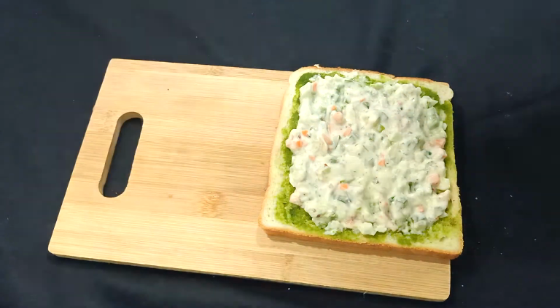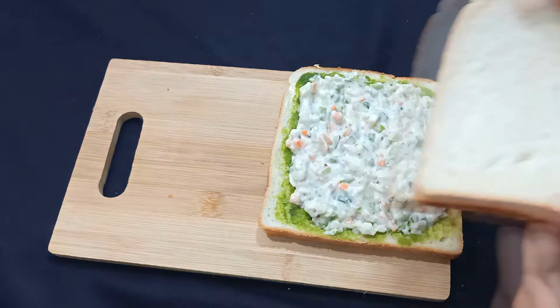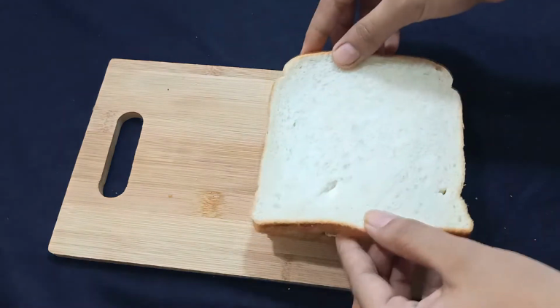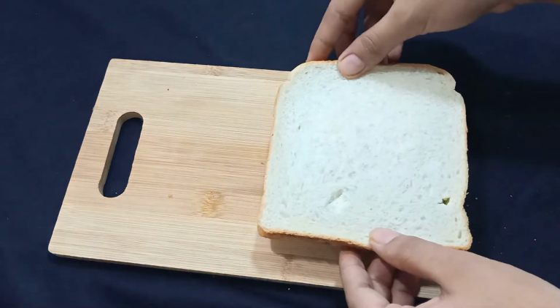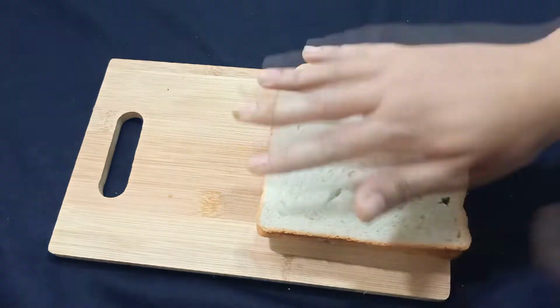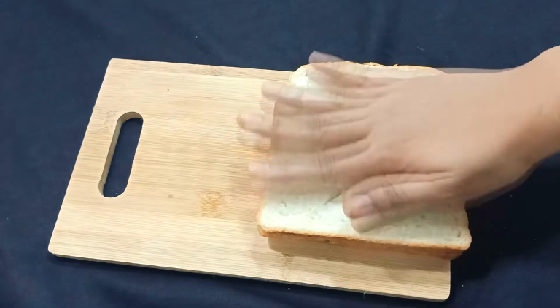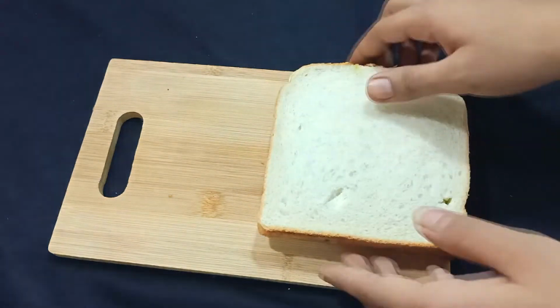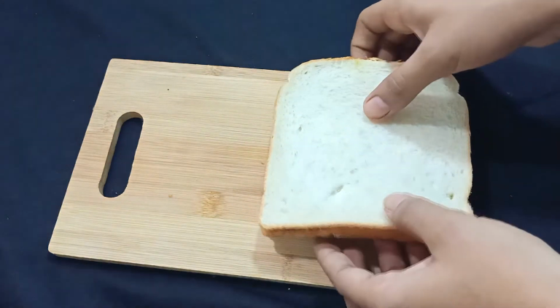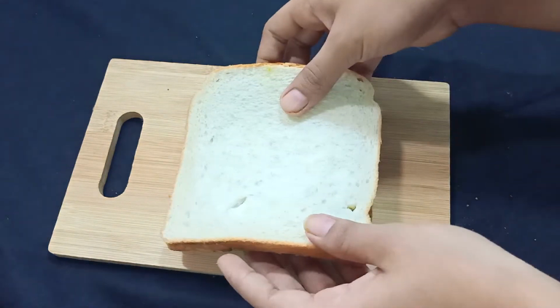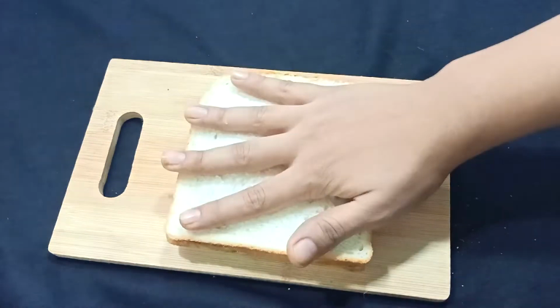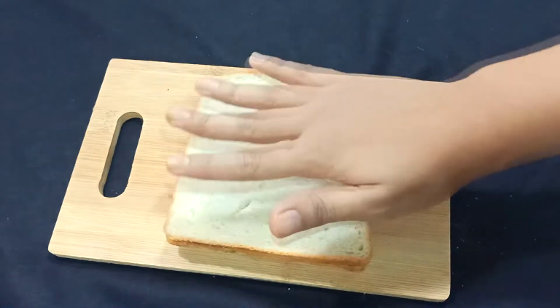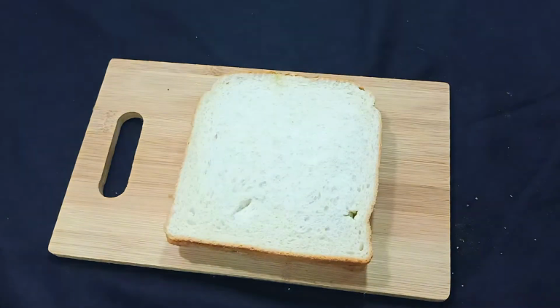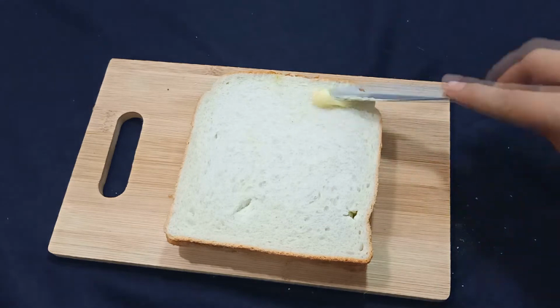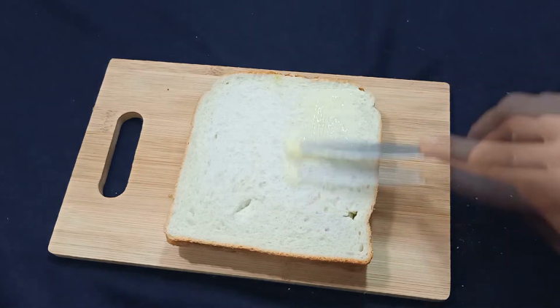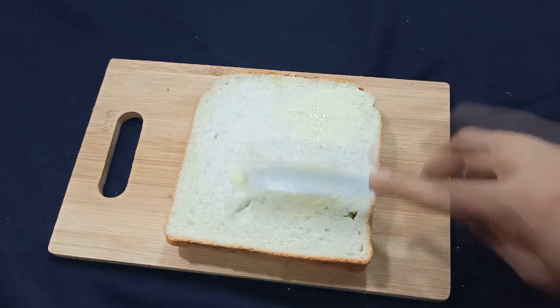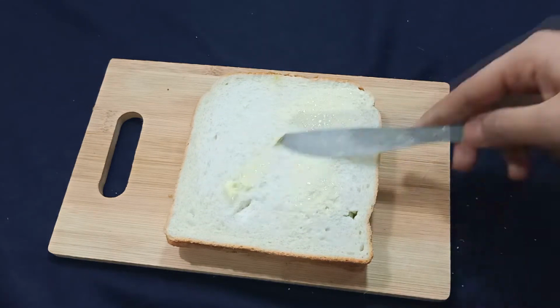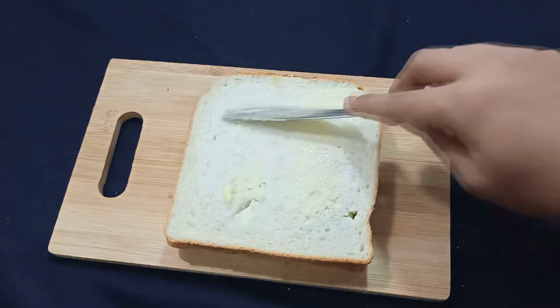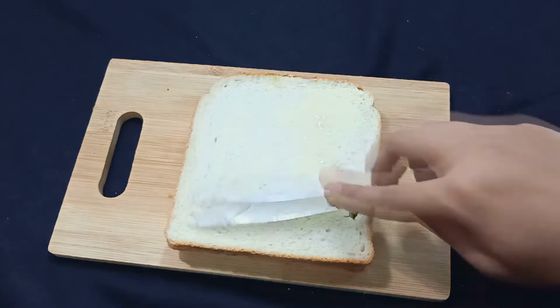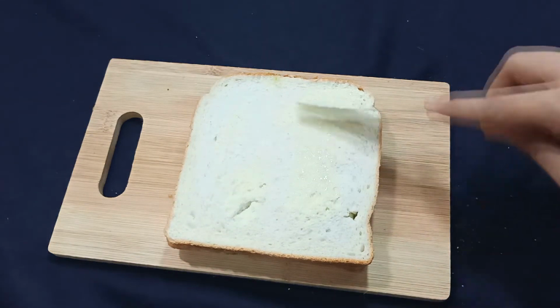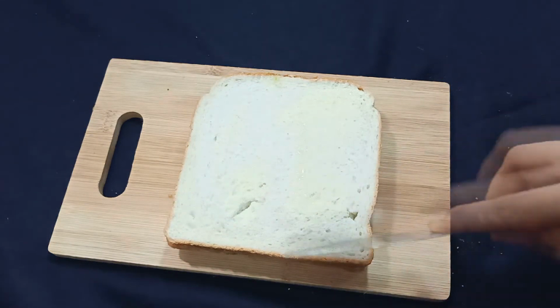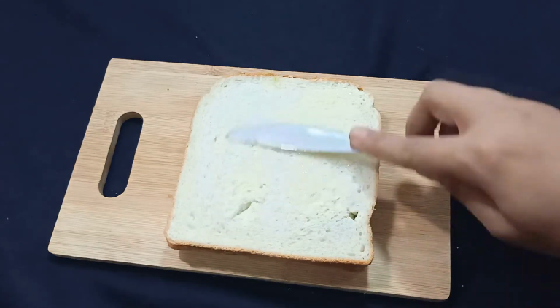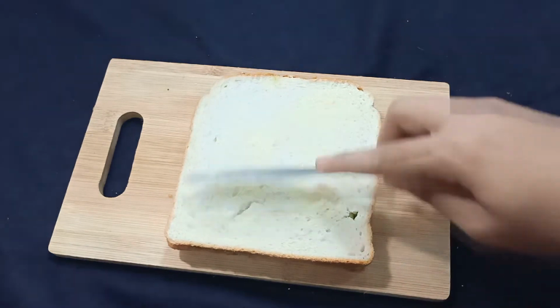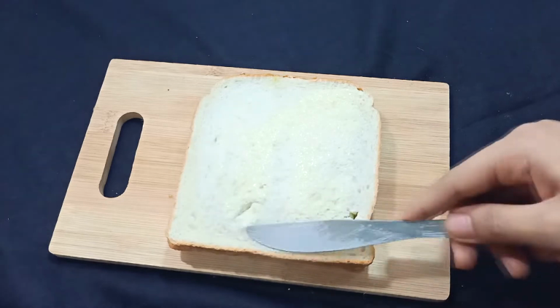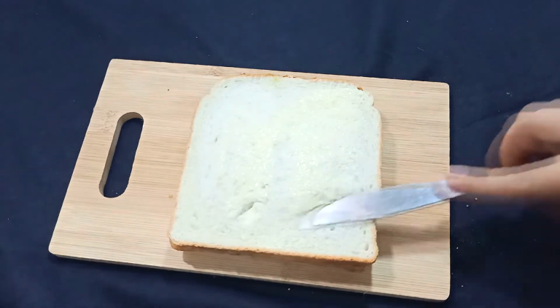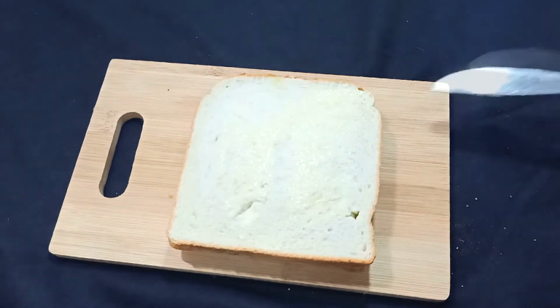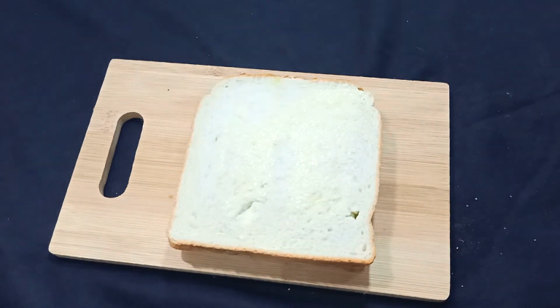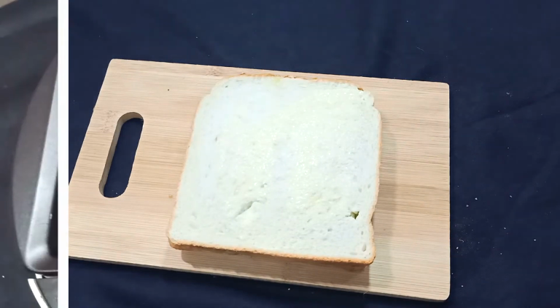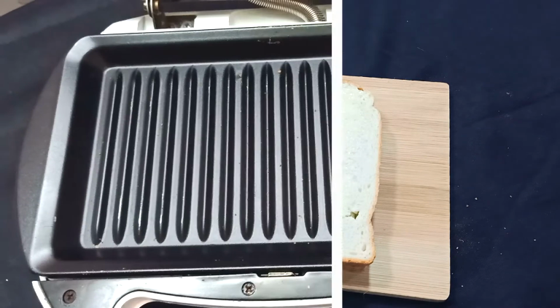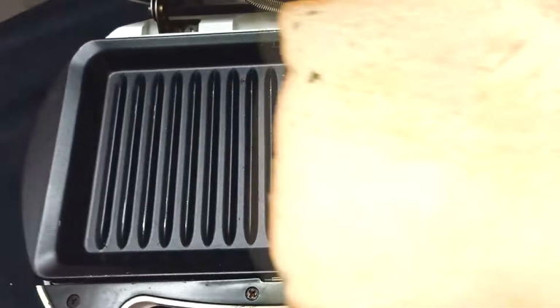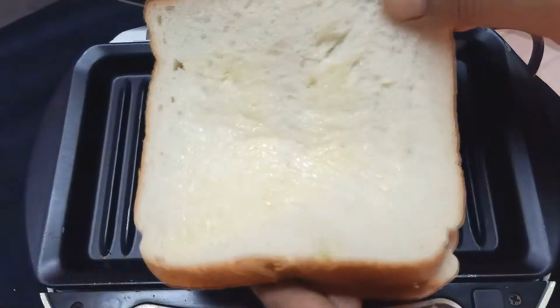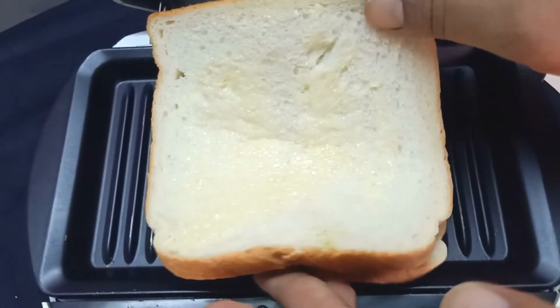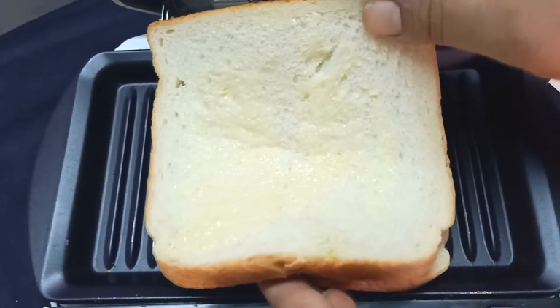Now we will cover it with the second bread slice. Then we will add butter on the top so it will turn brown and crispy. The sandwich is ready to grill. We will warm up the grill machine and place the bread in for grilling so it gets a nice brown color.